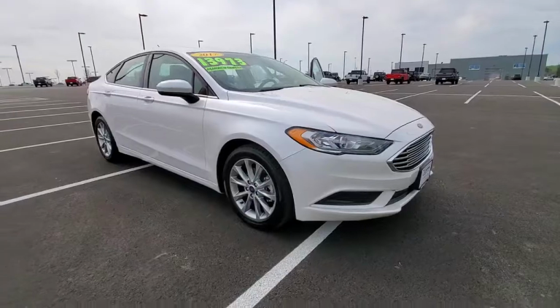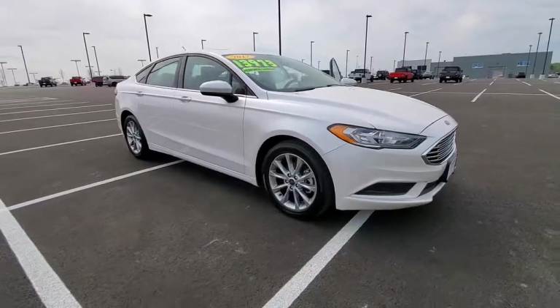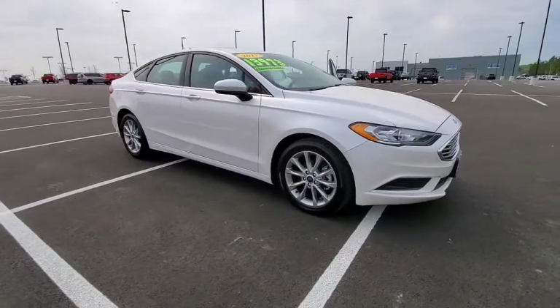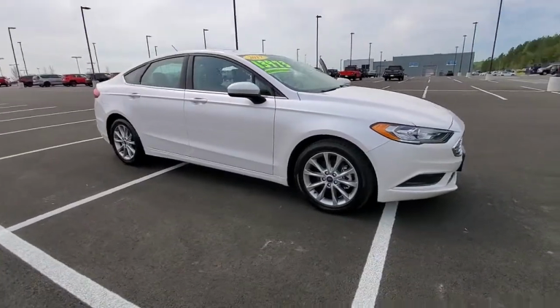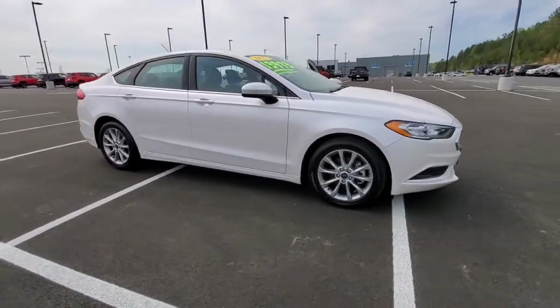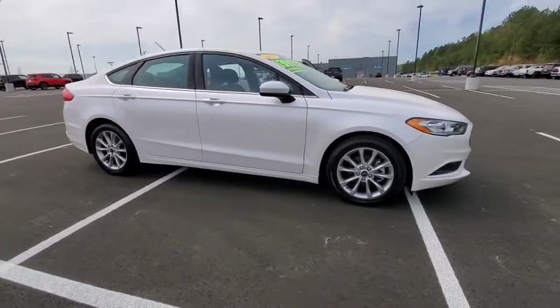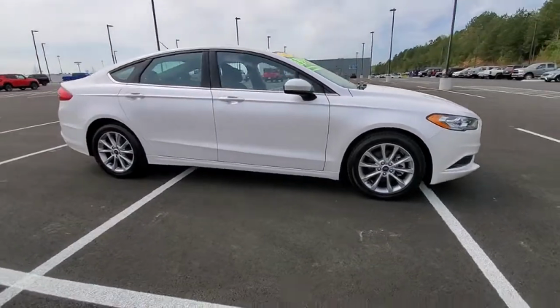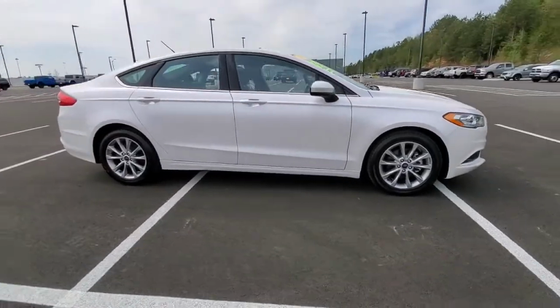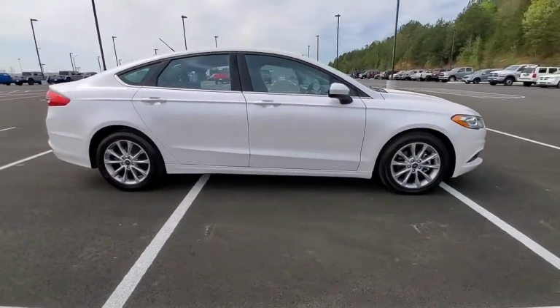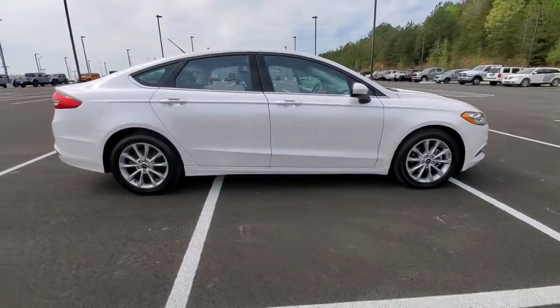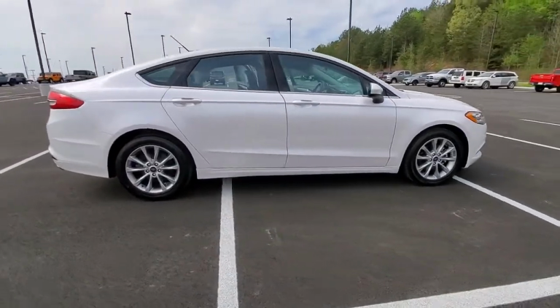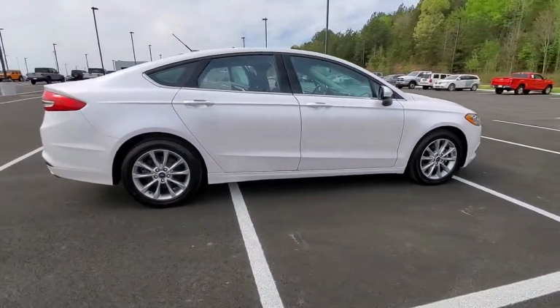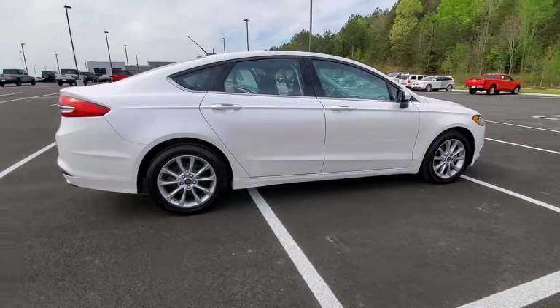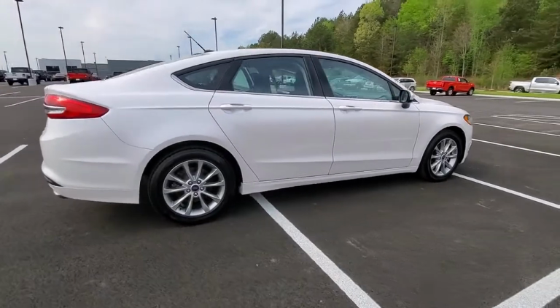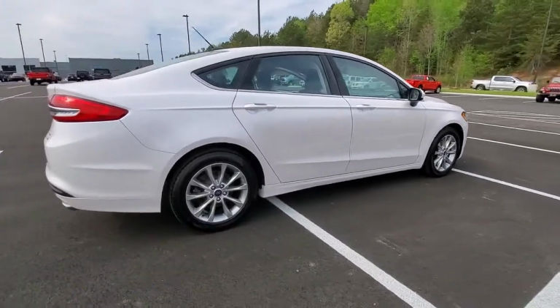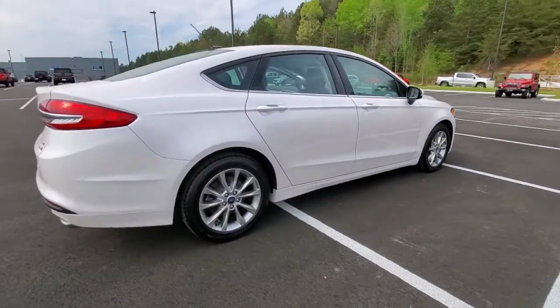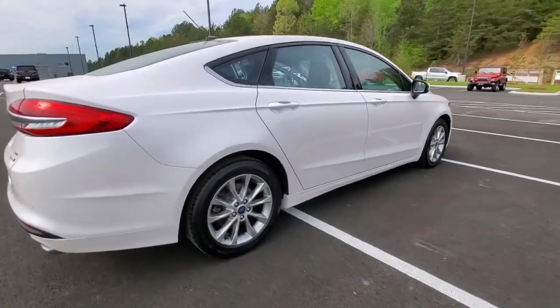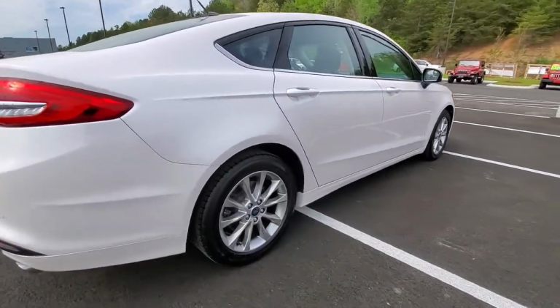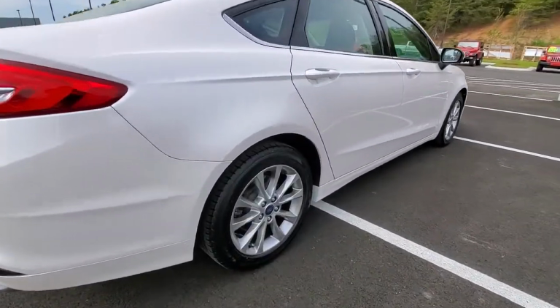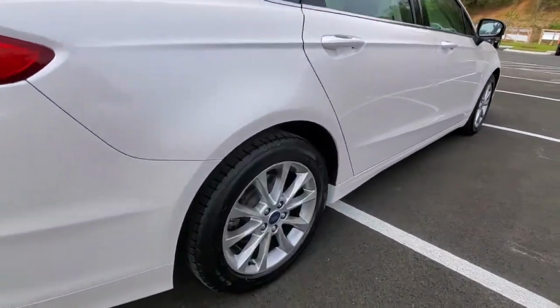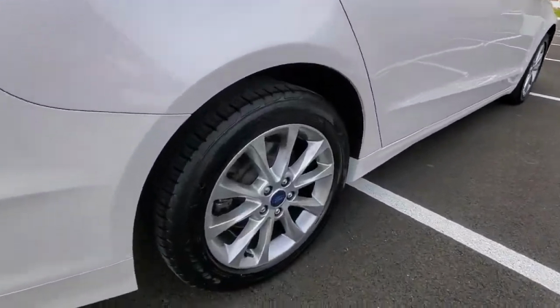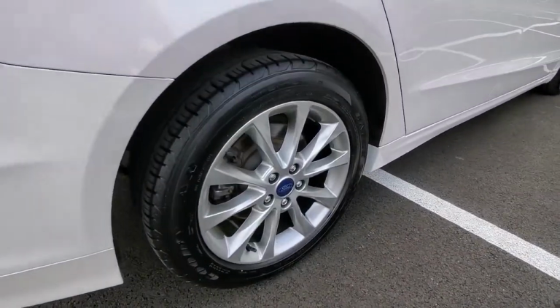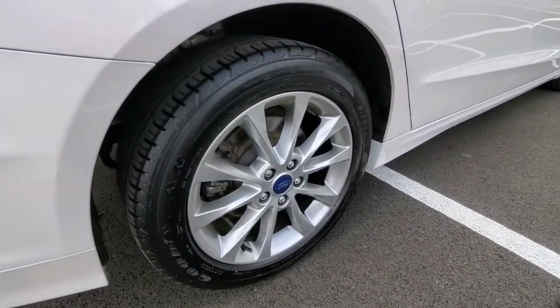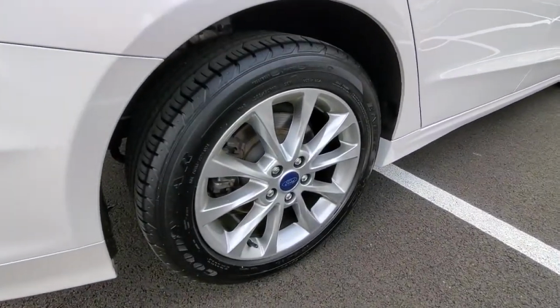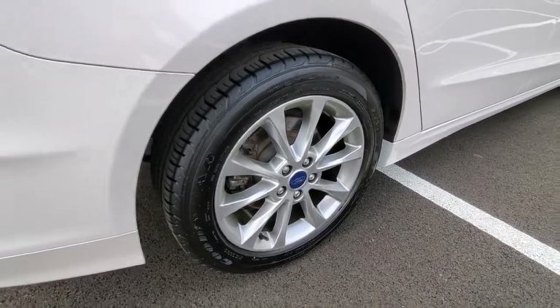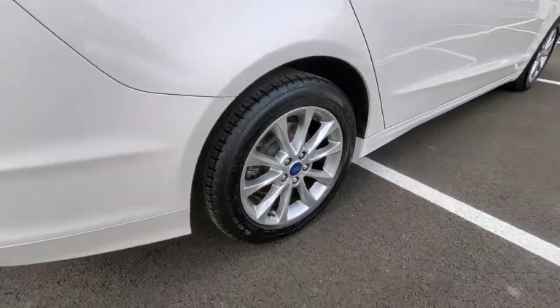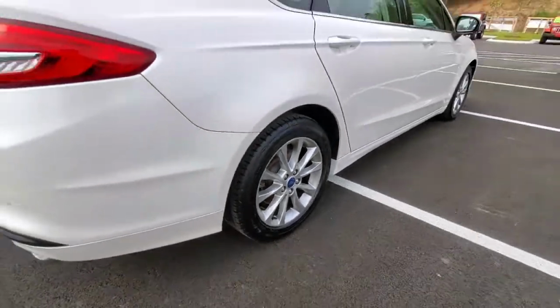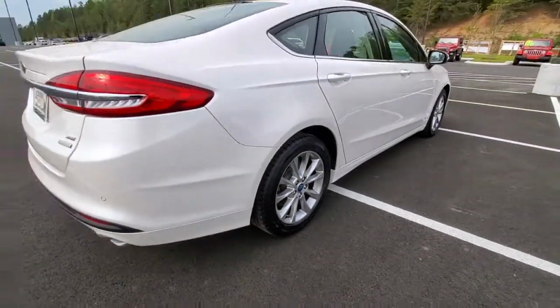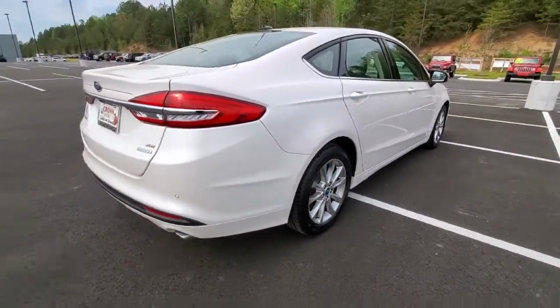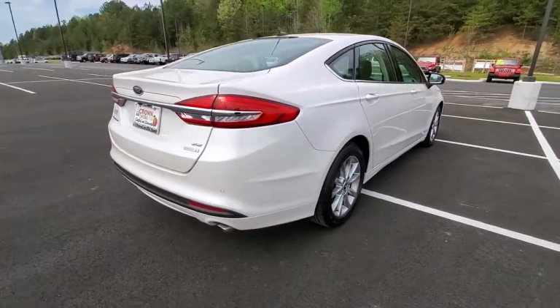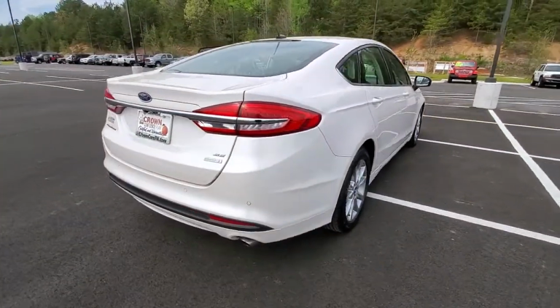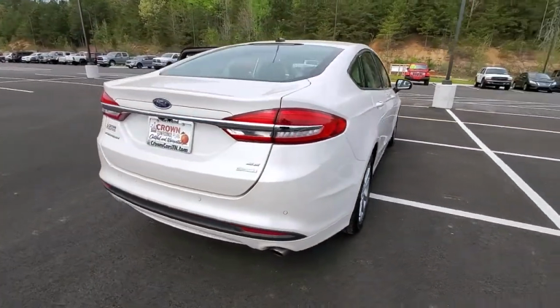Get into a car with value. 2017 Ford Fusion. With less than 80,000 miles on the odometer, this vehicle stands out from the rest. Make every drive count in this sporty, sophisticated Fusion.